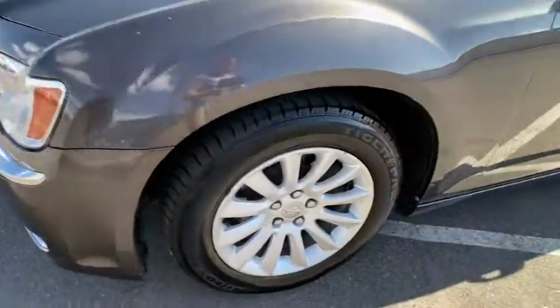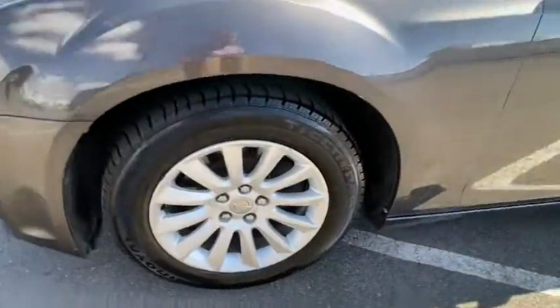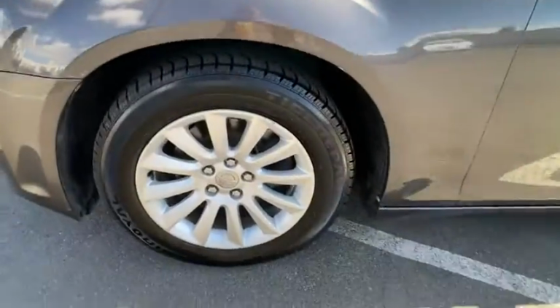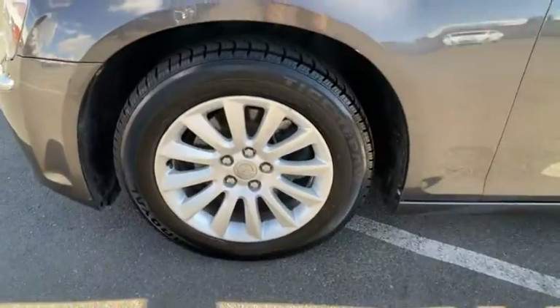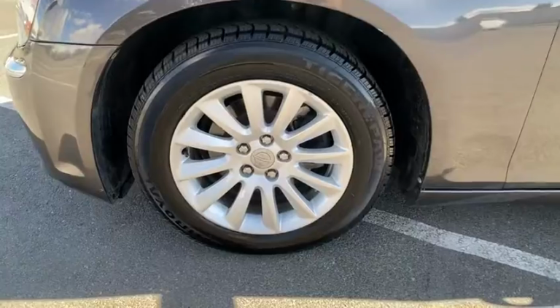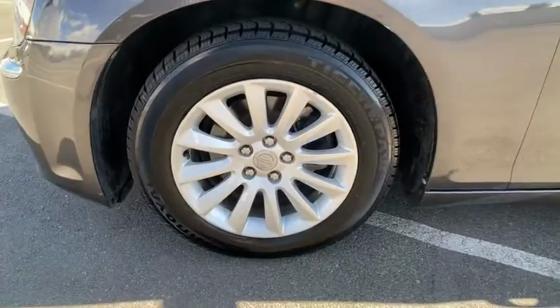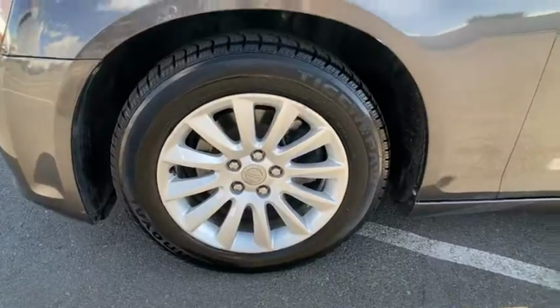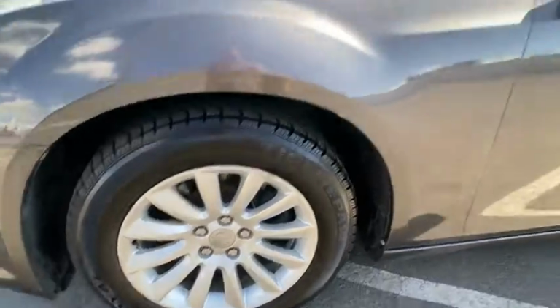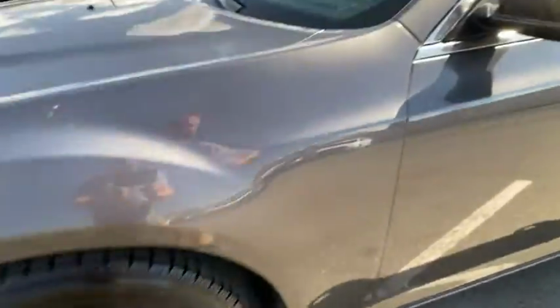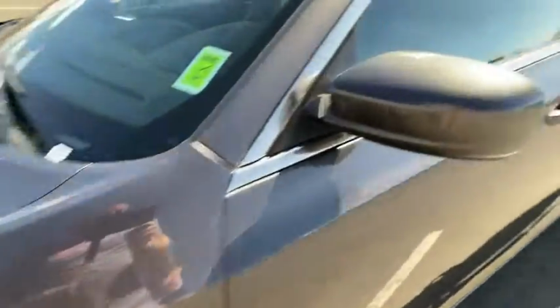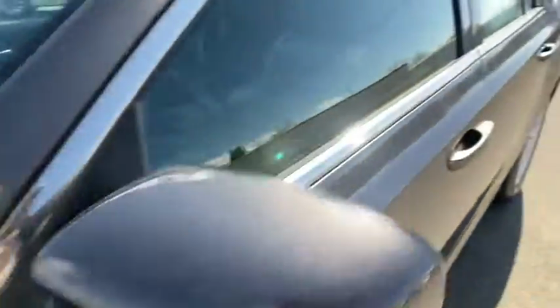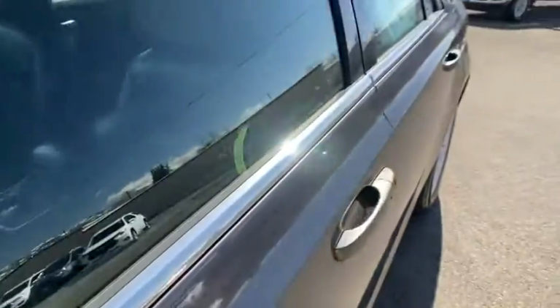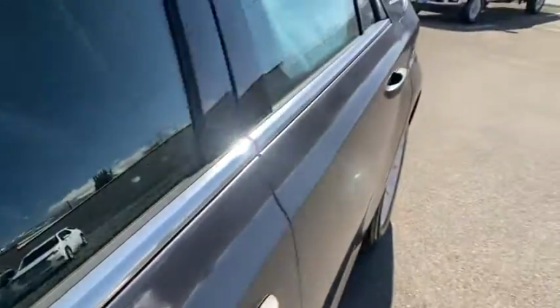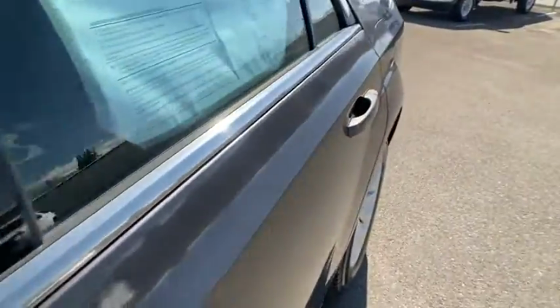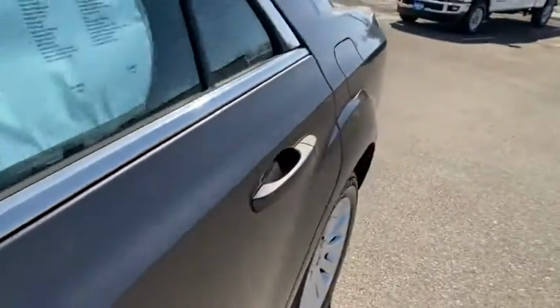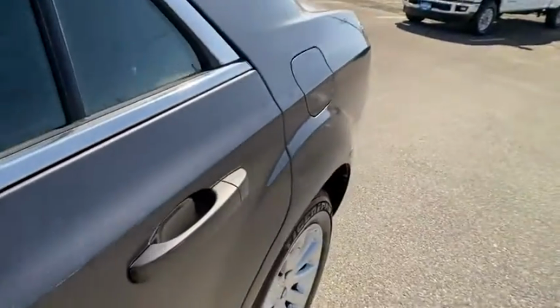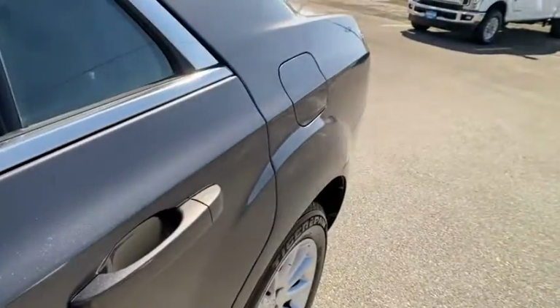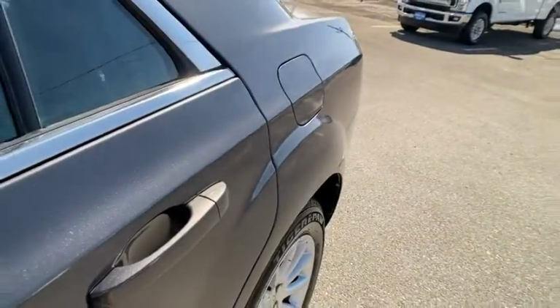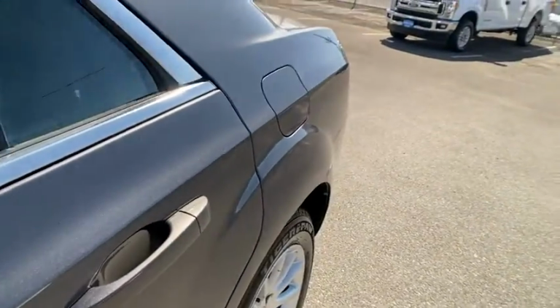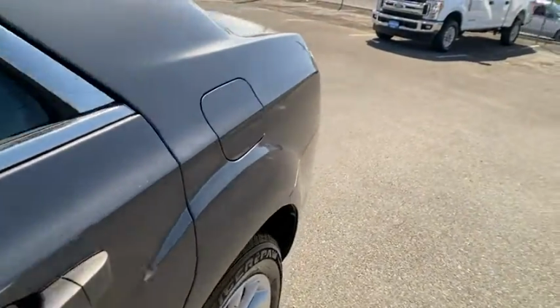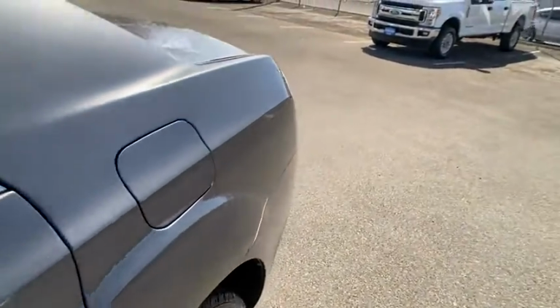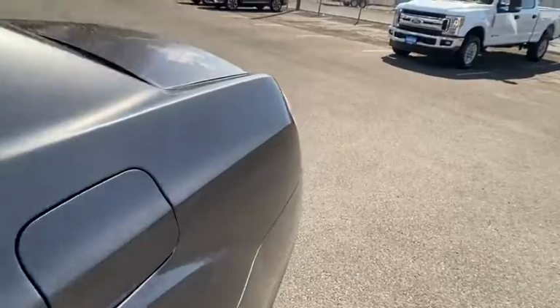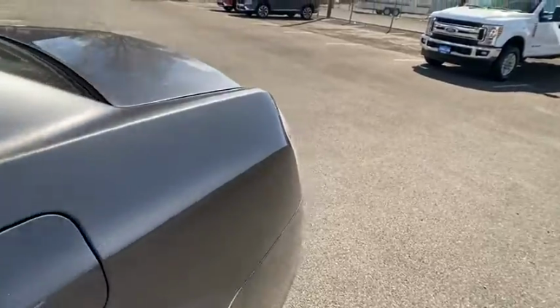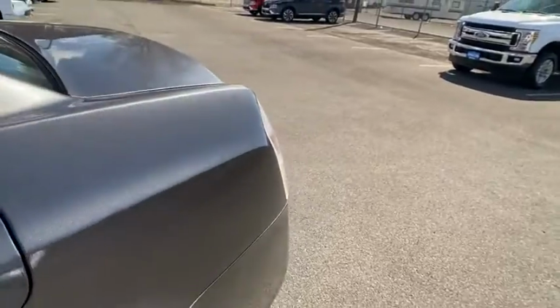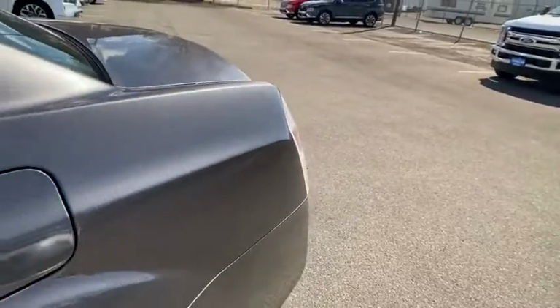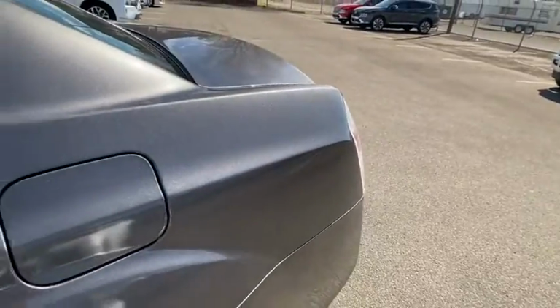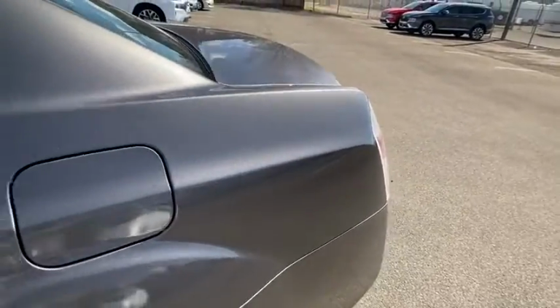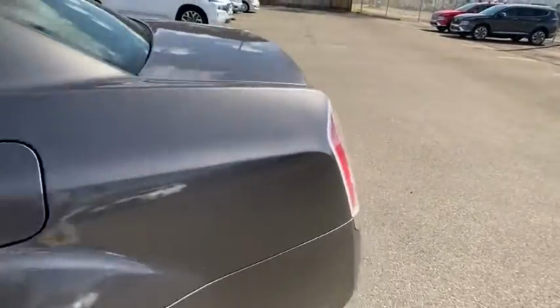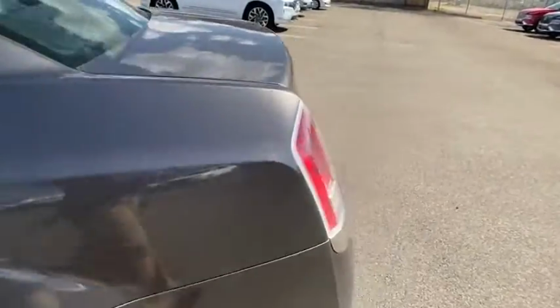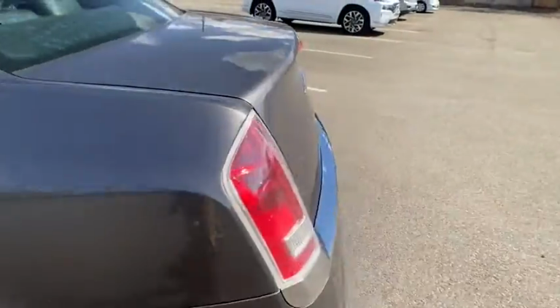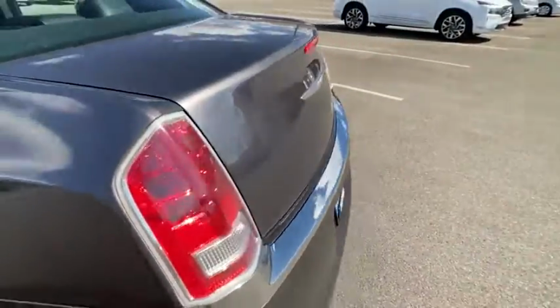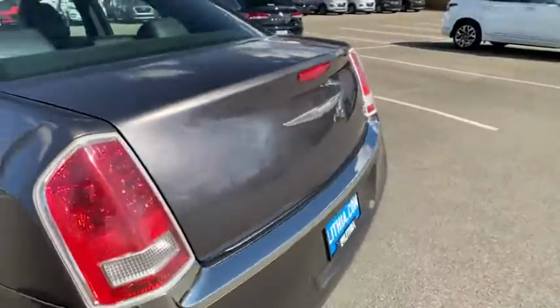Auto-off headlights, rear defrost, heated driver seat, child safety locks, MP3 player, electronic stability control. Come take a test drive today.